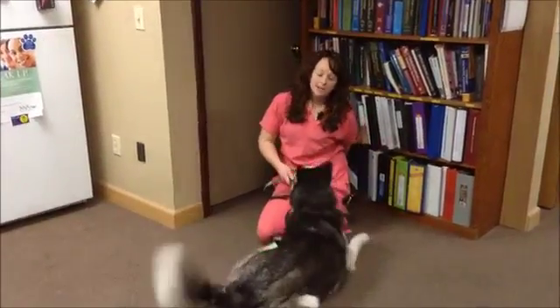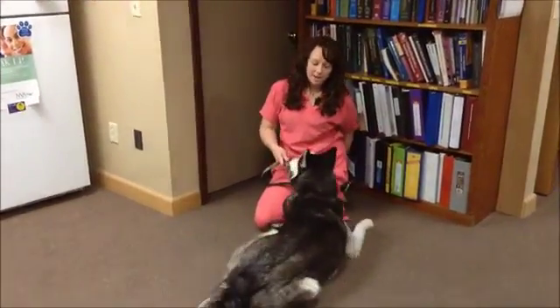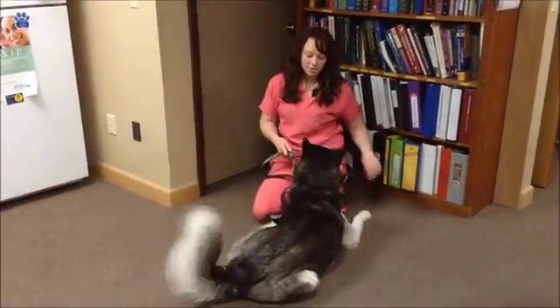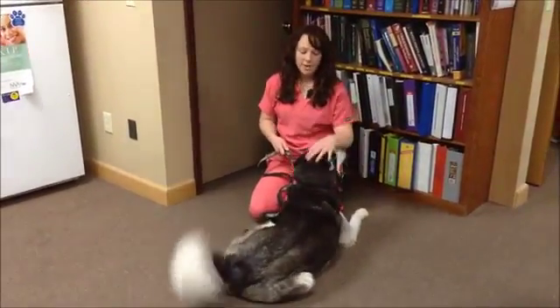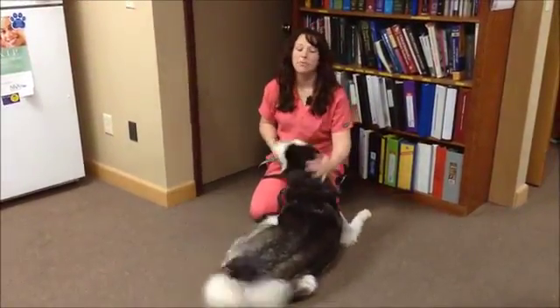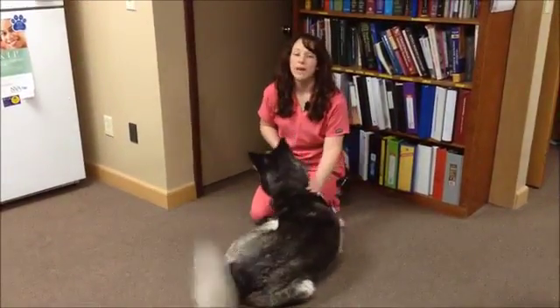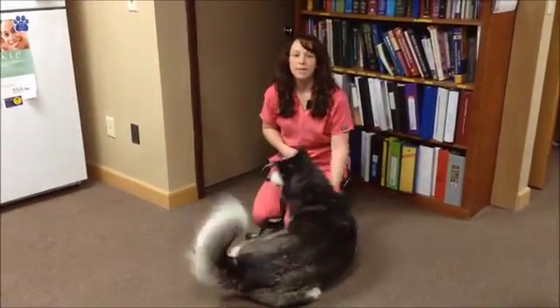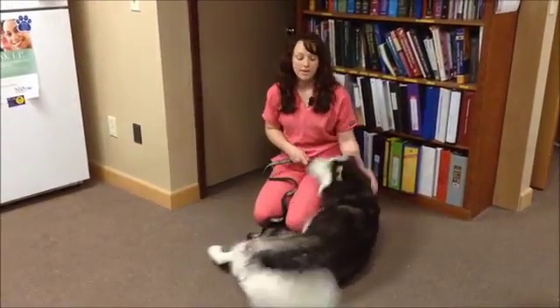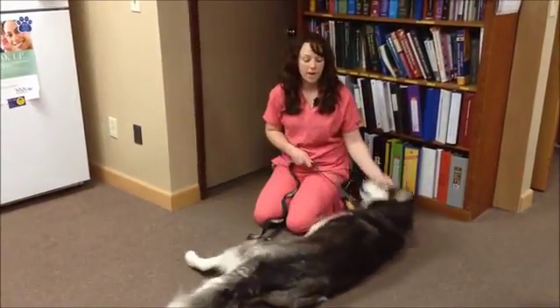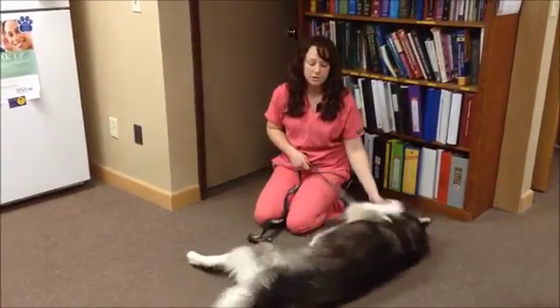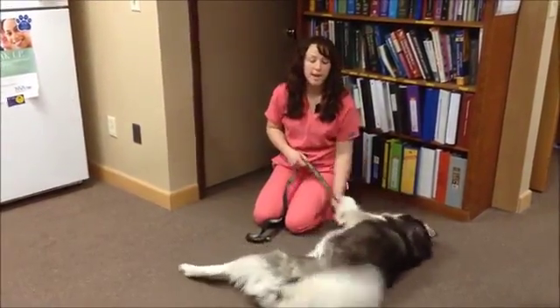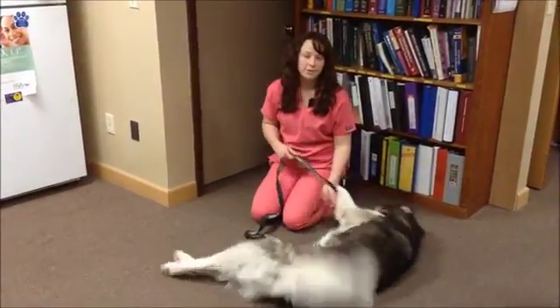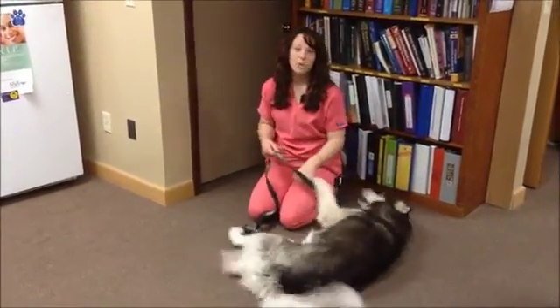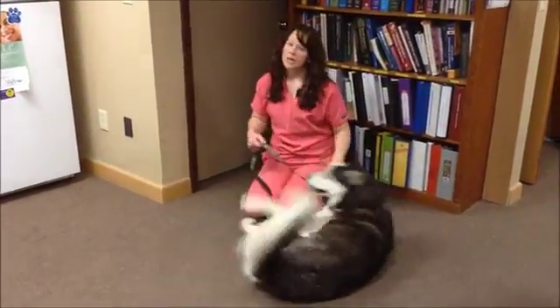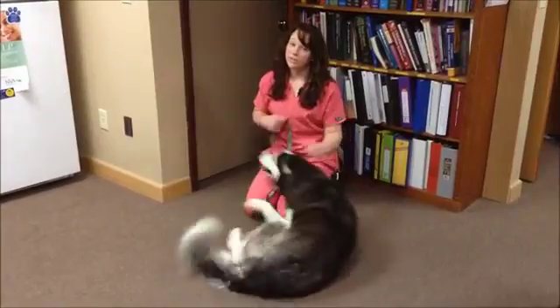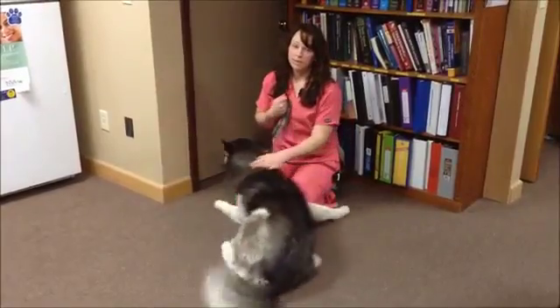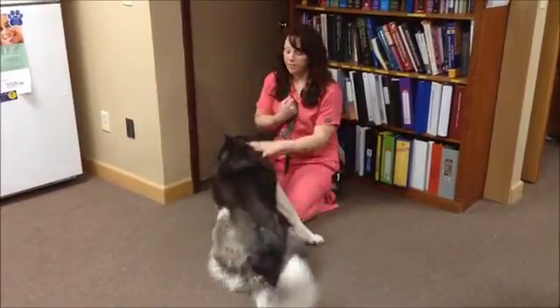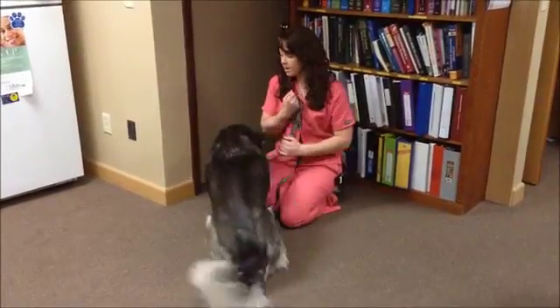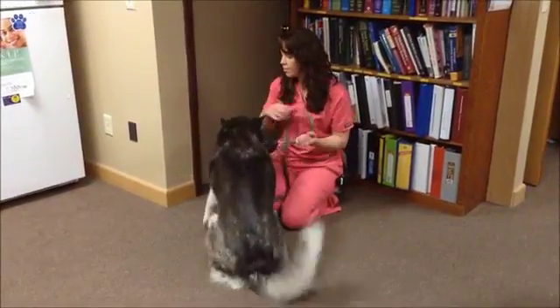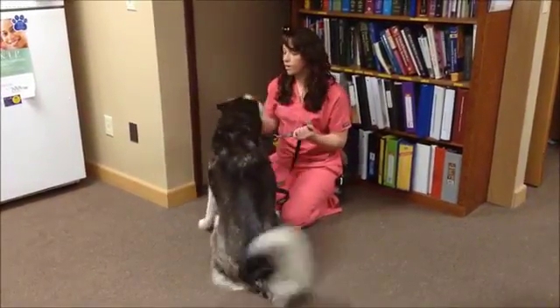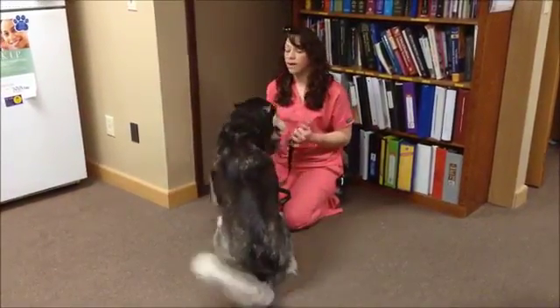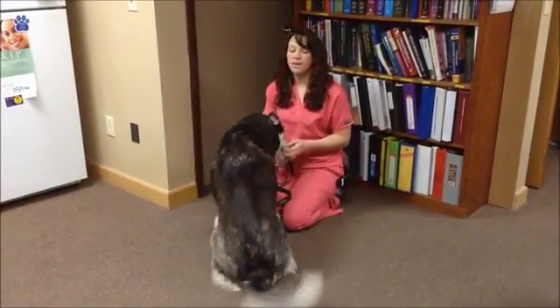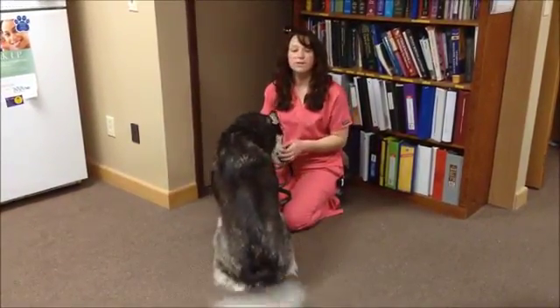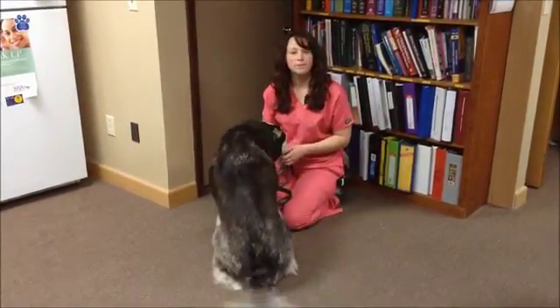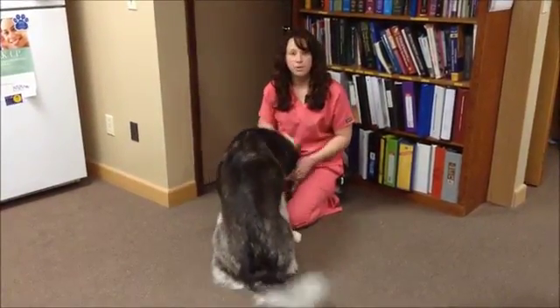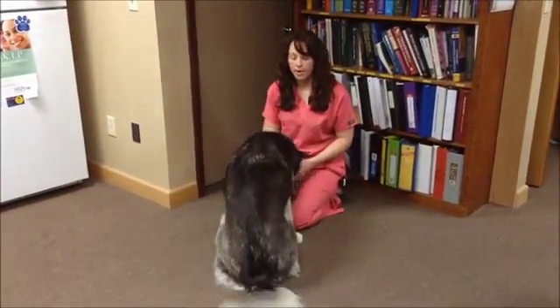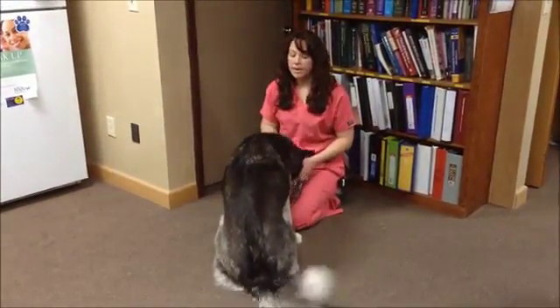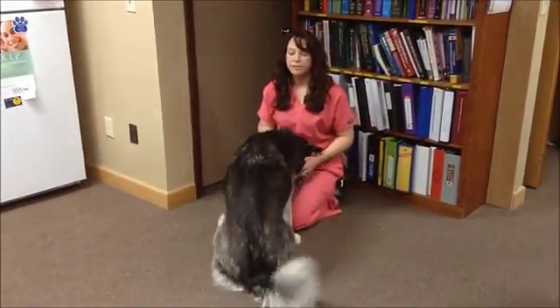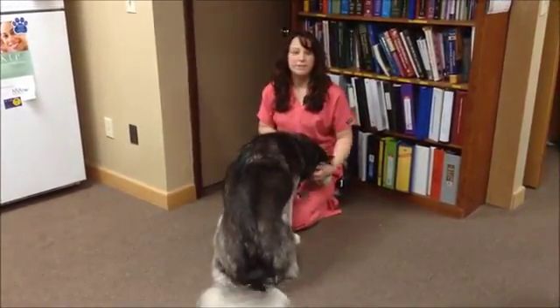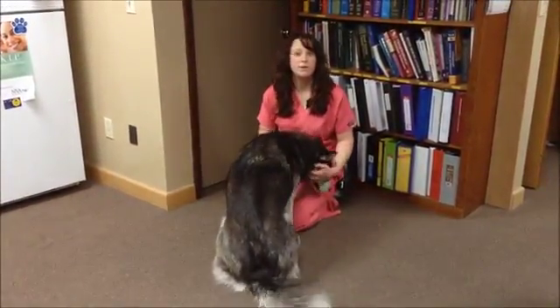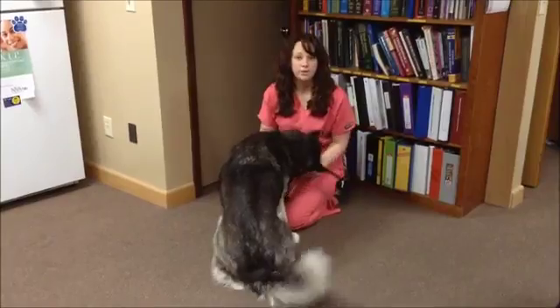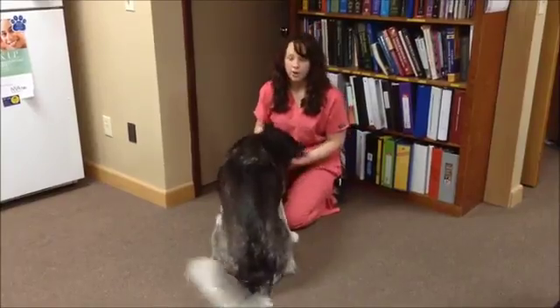As a dog owner, there may come a point in time in their lives that you may have to — either if it's a monthly preventative or an illness pops up along the way — that you may have to get a pill in your dog.